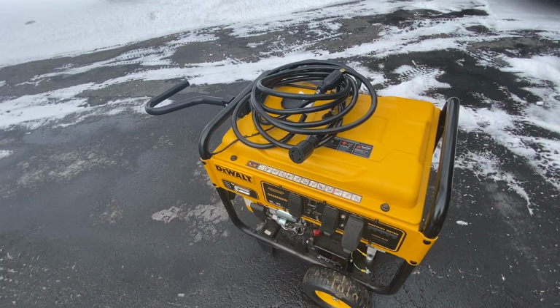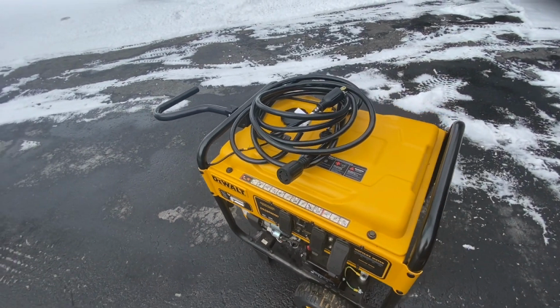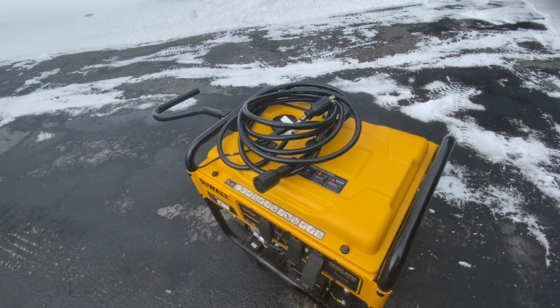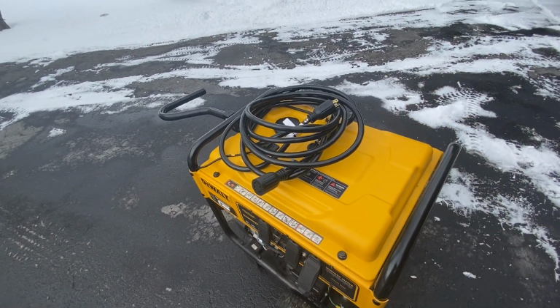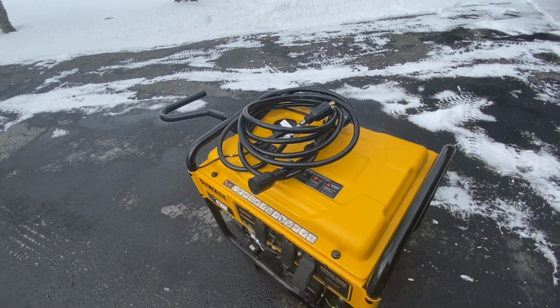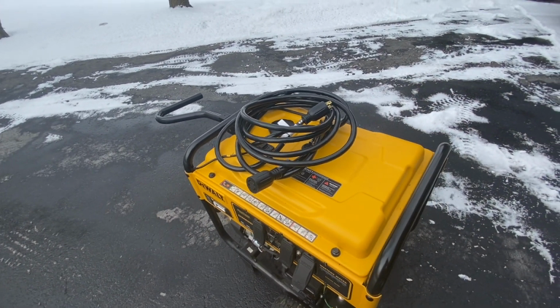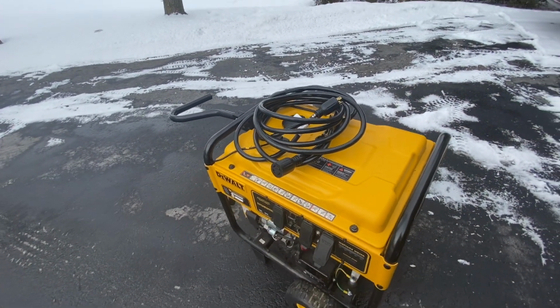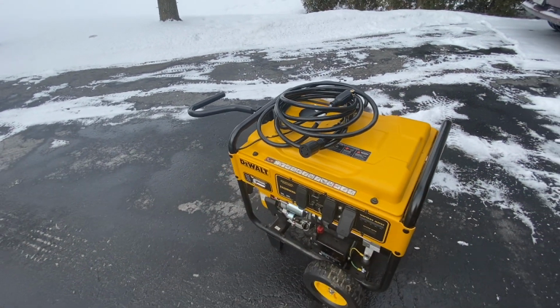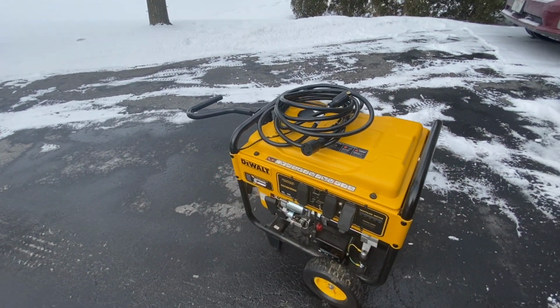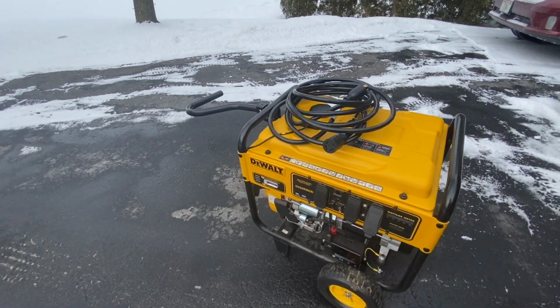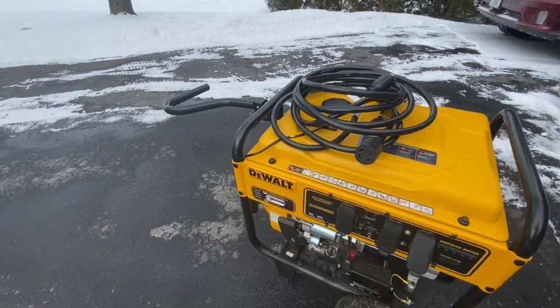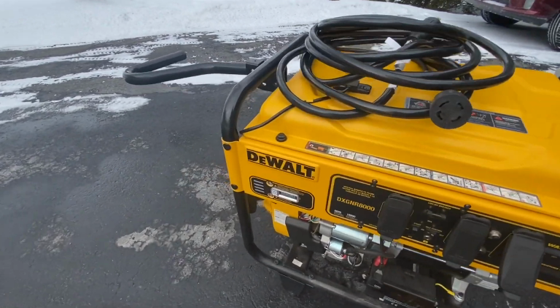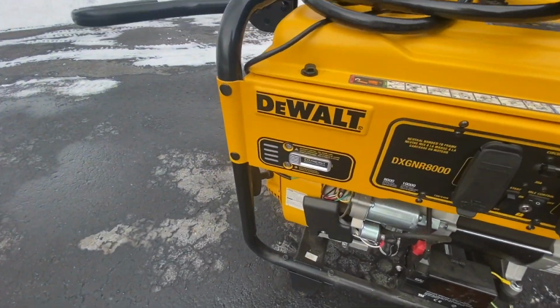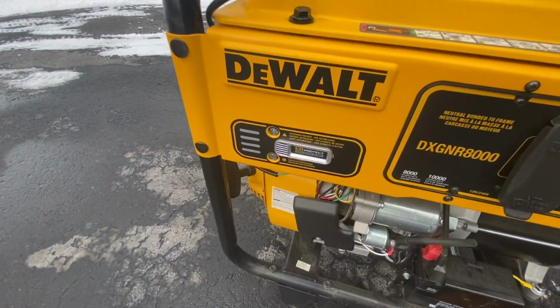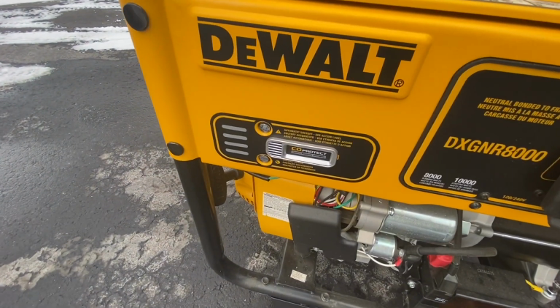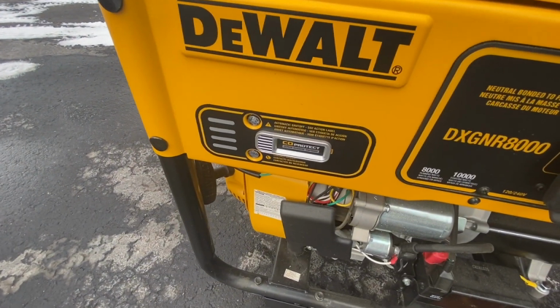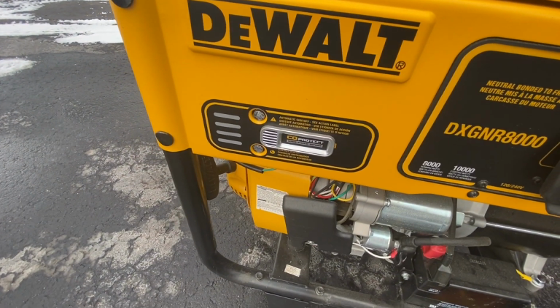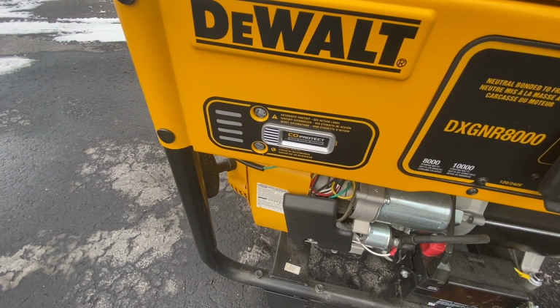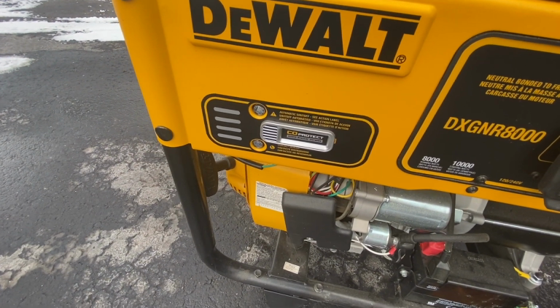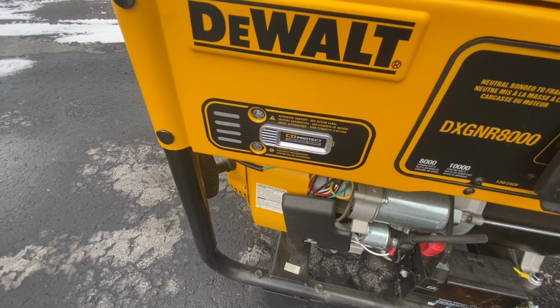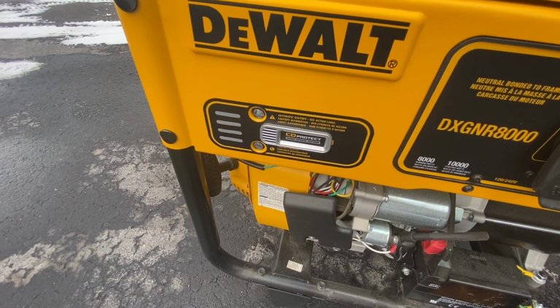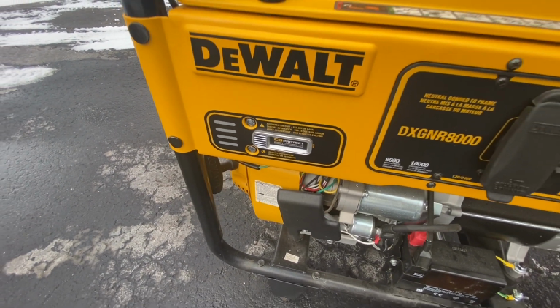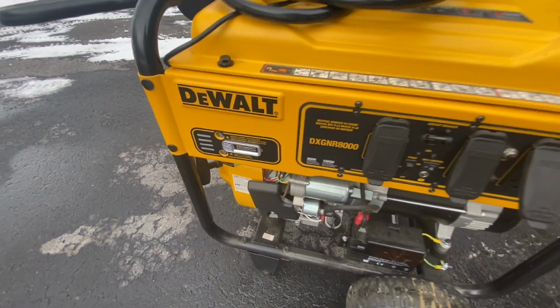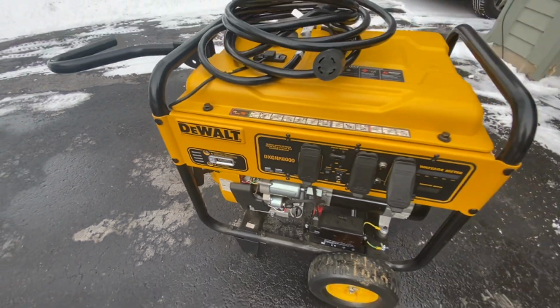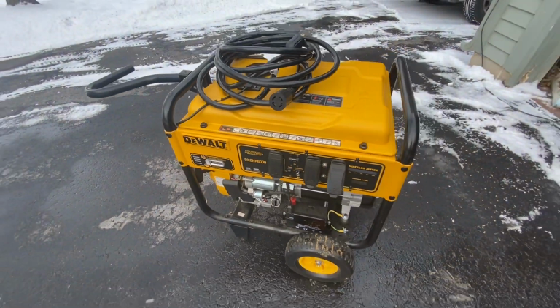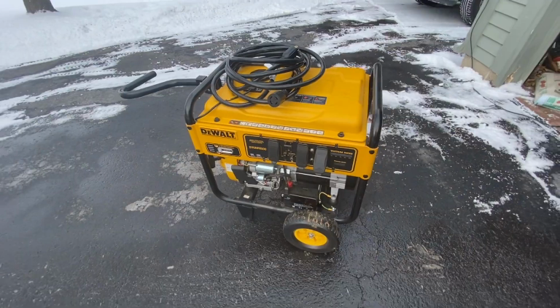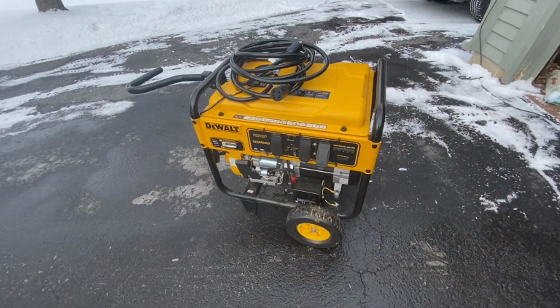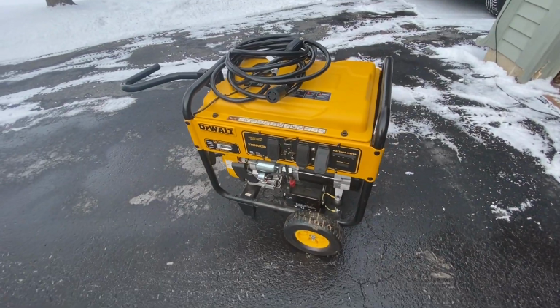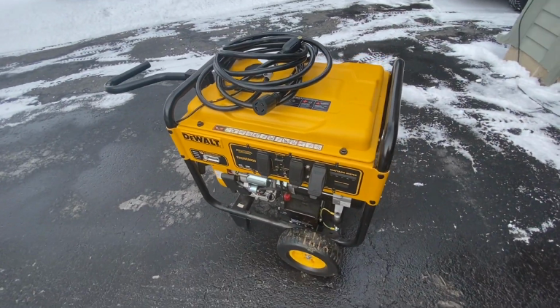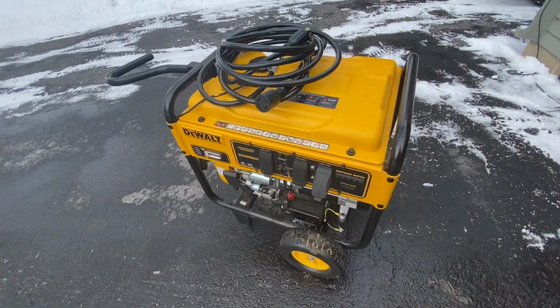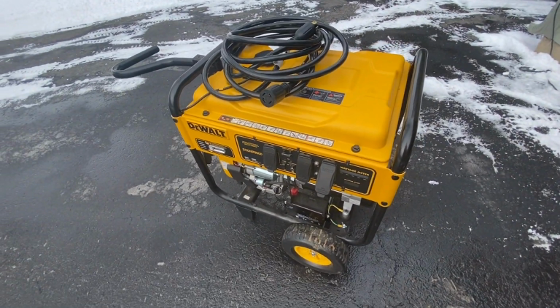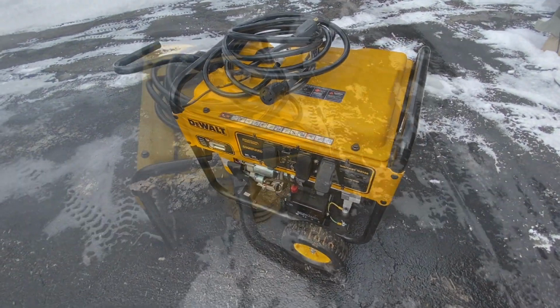It's got a nice big cord here to run it out to the house so you don't have to have it anywhere near the house. This is one of the models that does have the carbon monoxide shutdown as well. Let's go ahead, drag this into the backyard, and get it fired up.